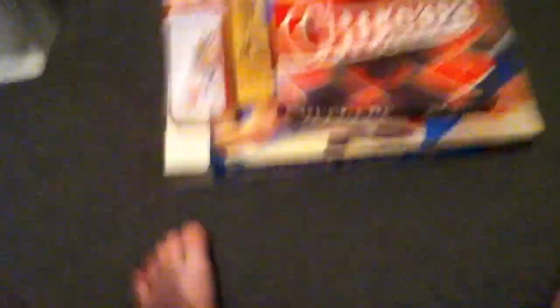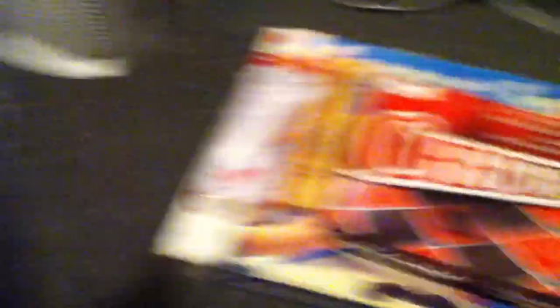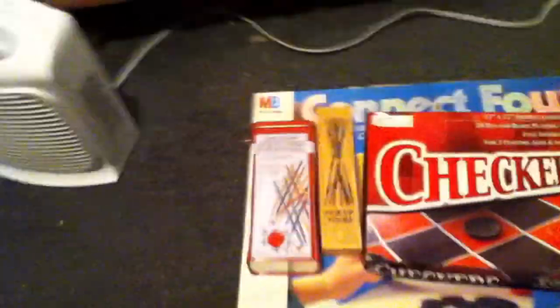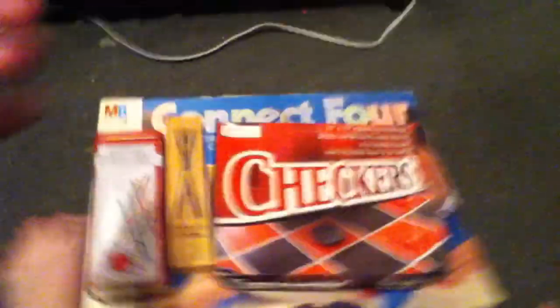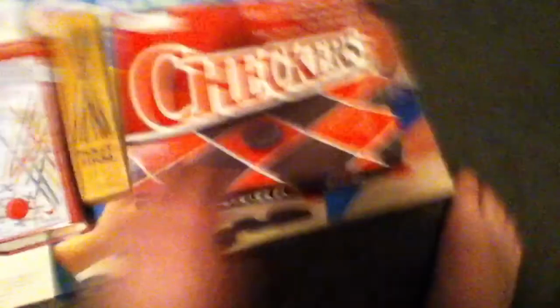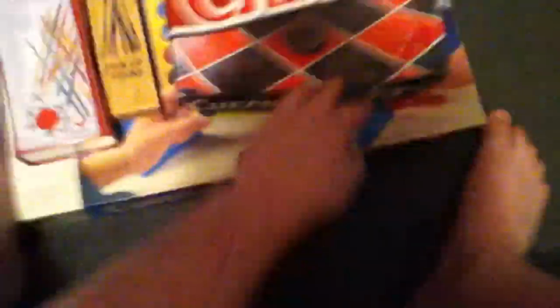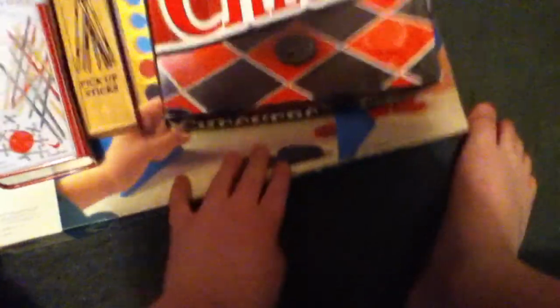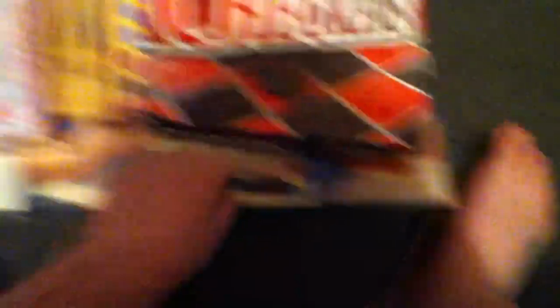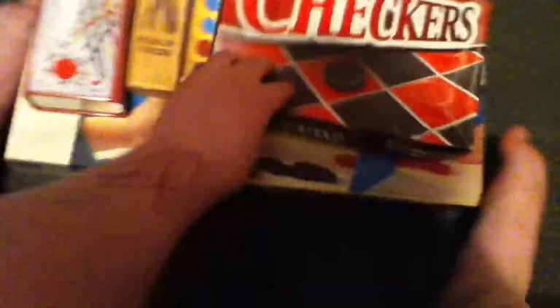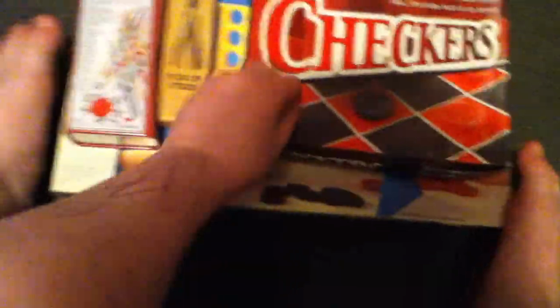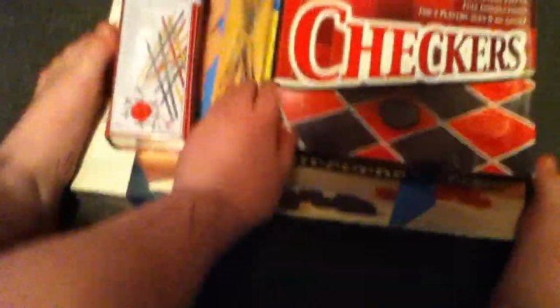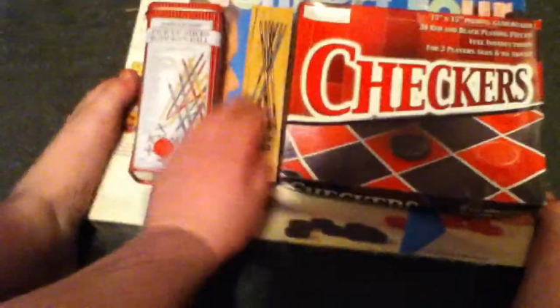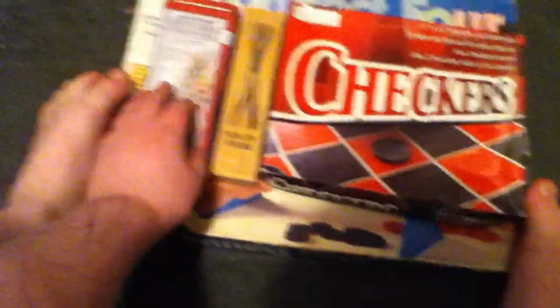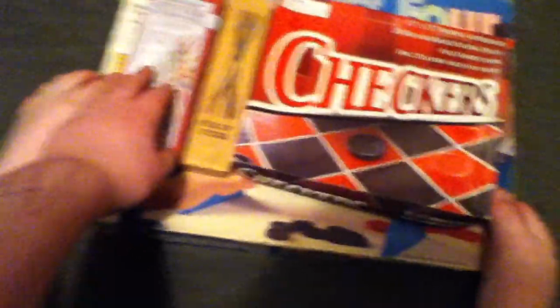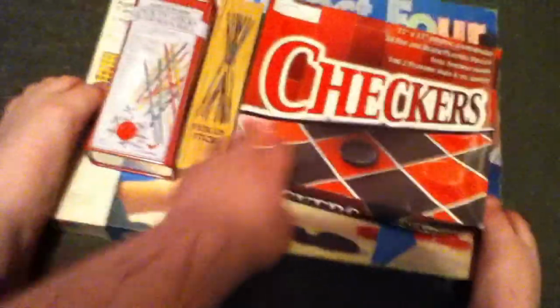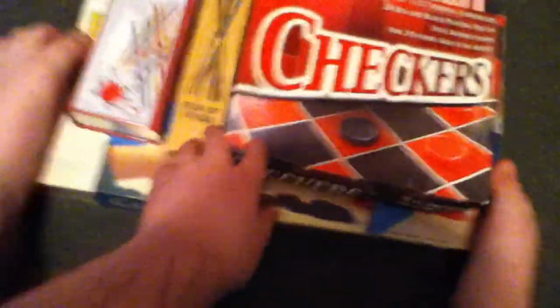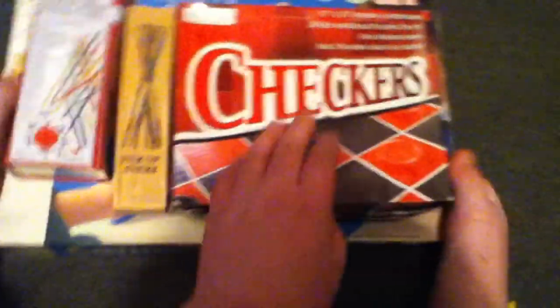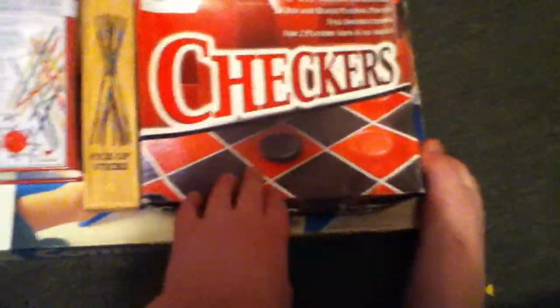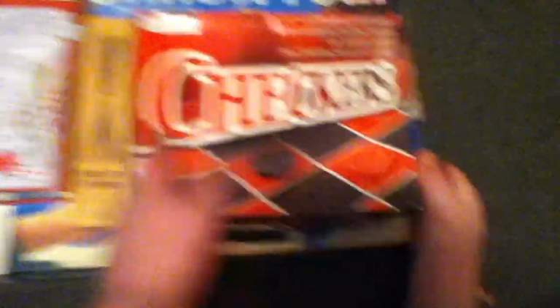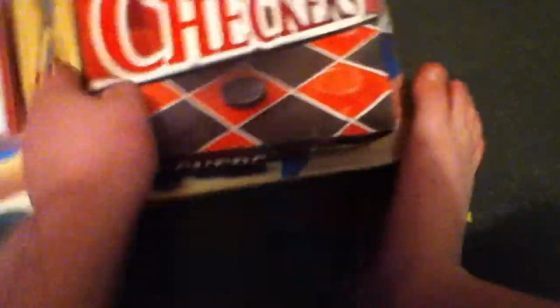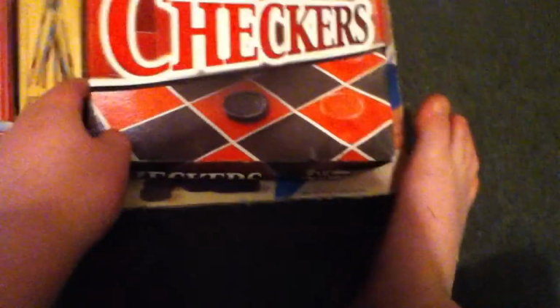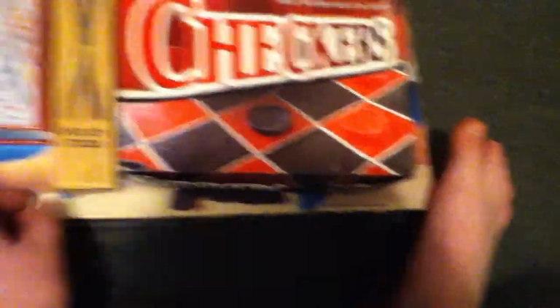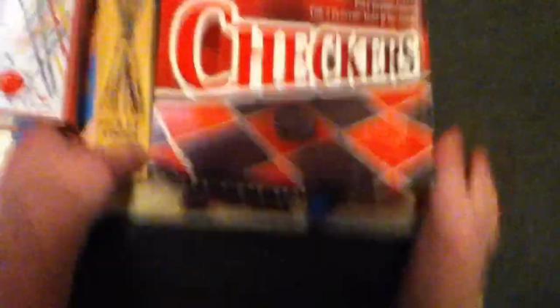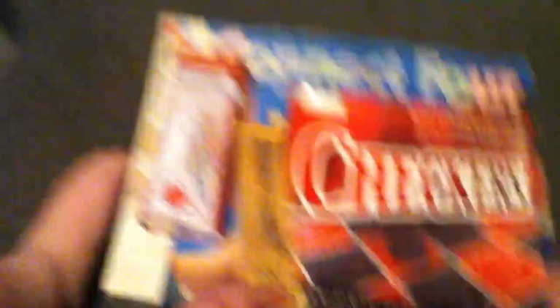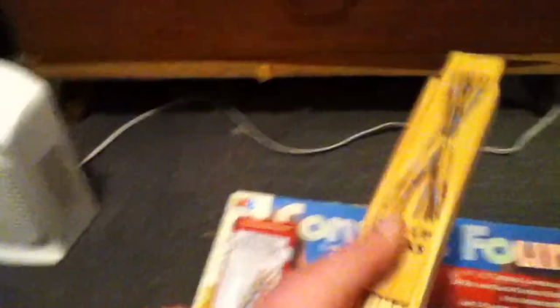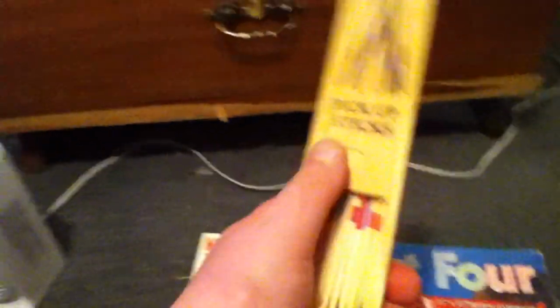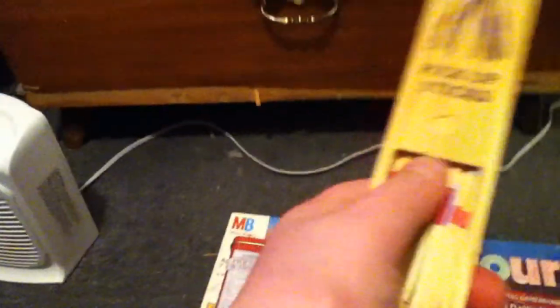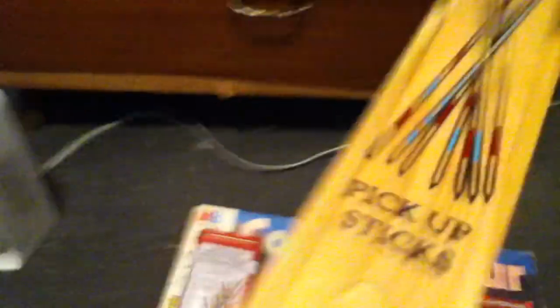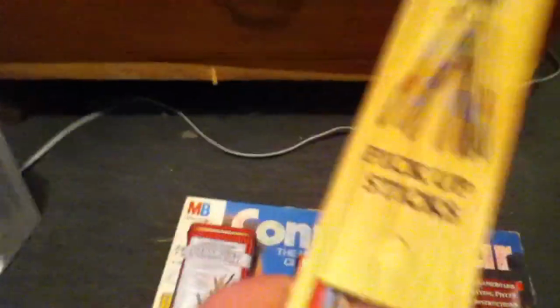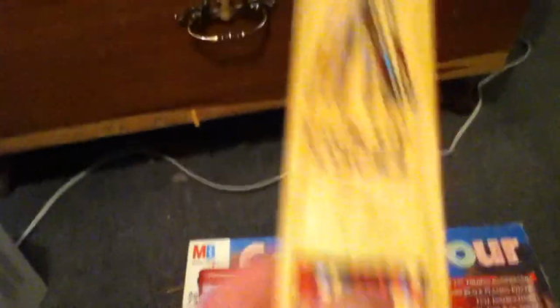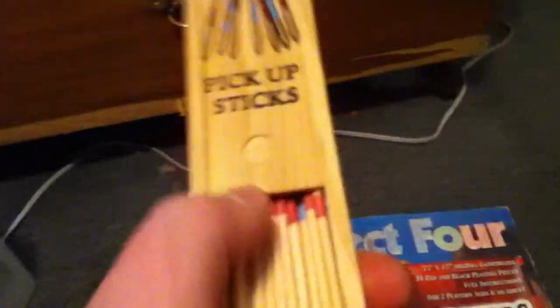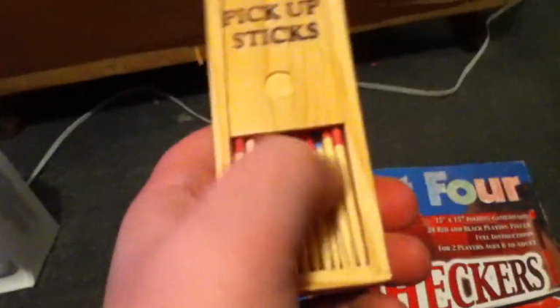Today we're making a video on games for SHTF. Checkers is a good one. Lincoln Logs — you can find the wooden ones, that's probably the best.